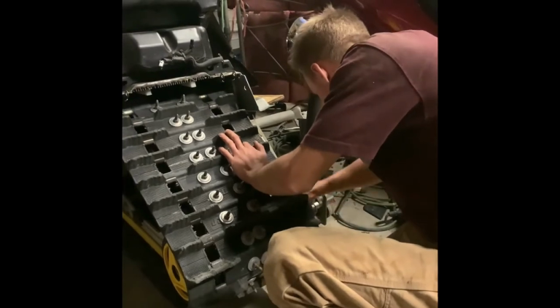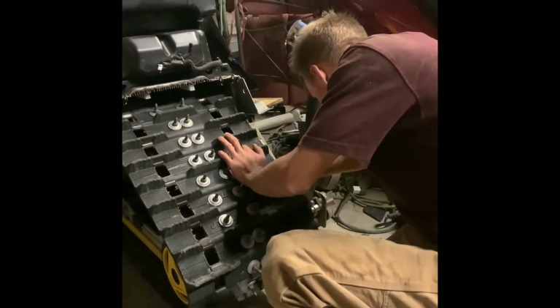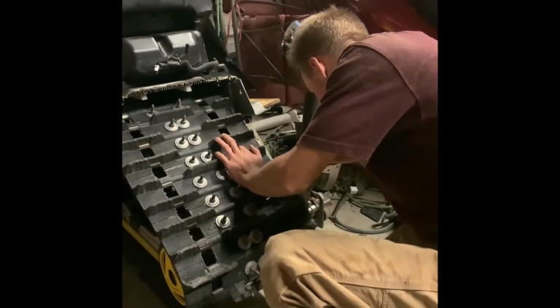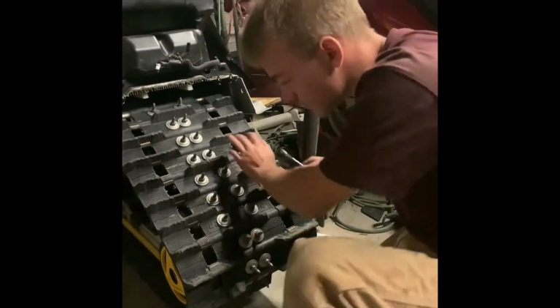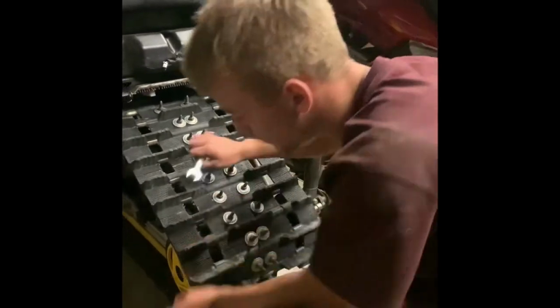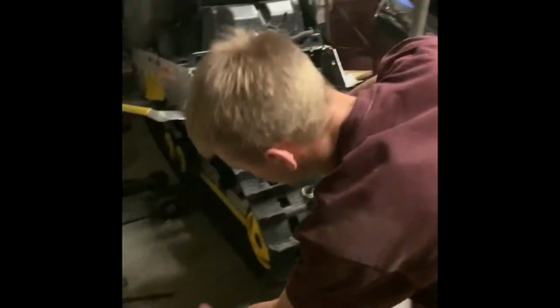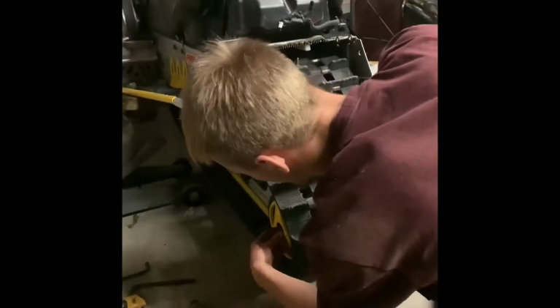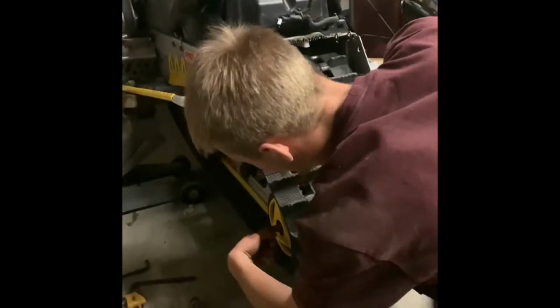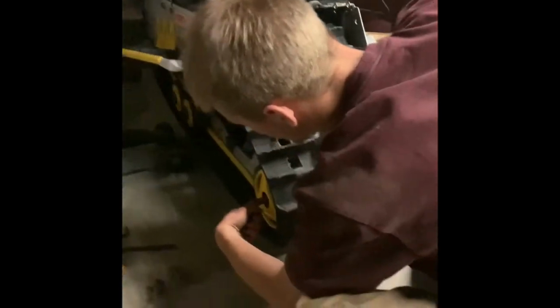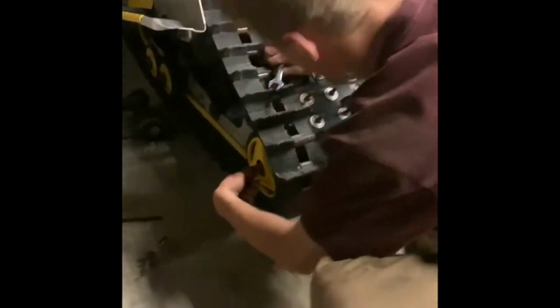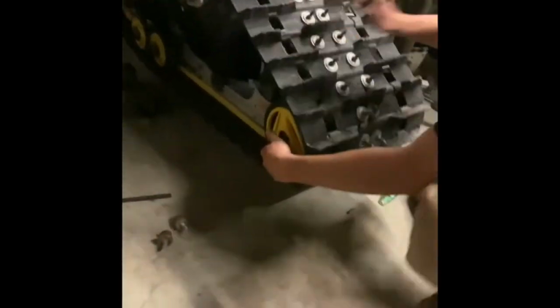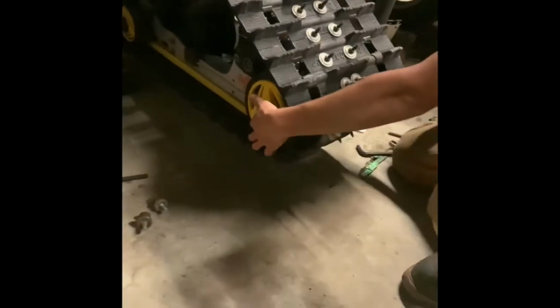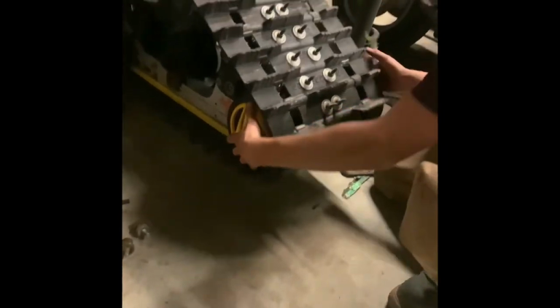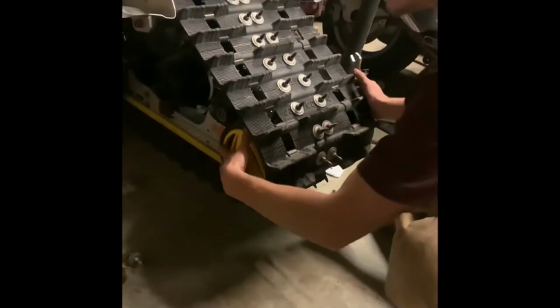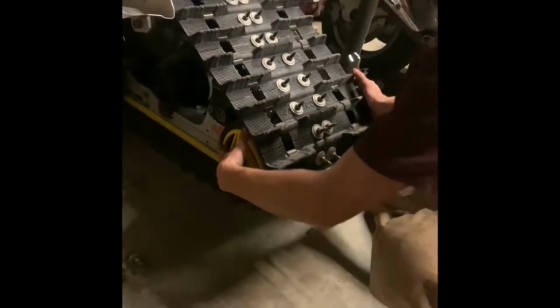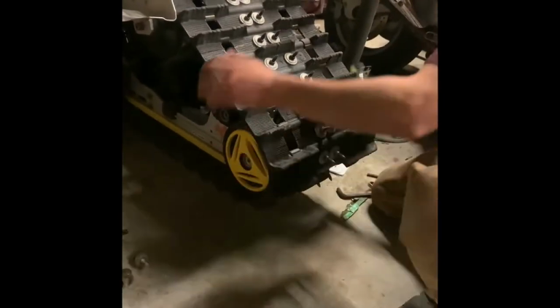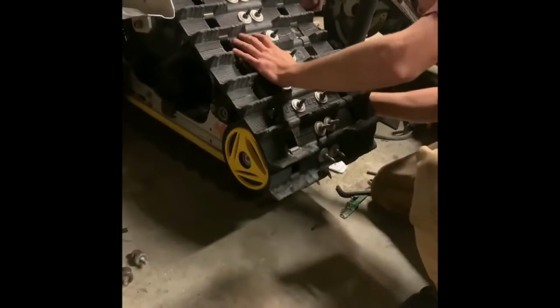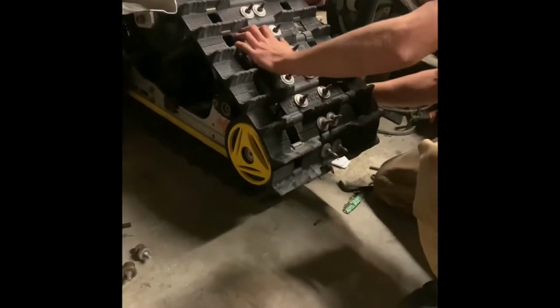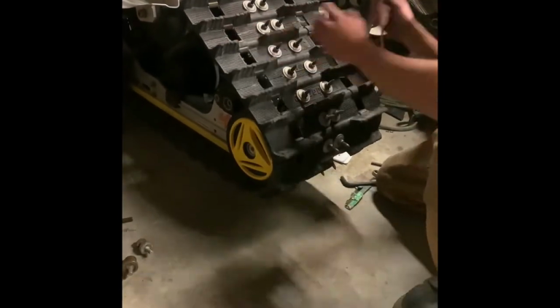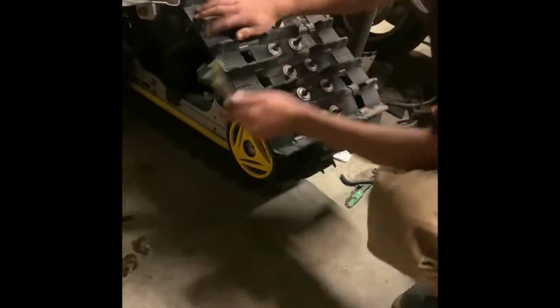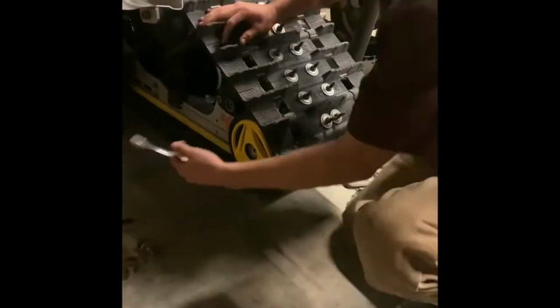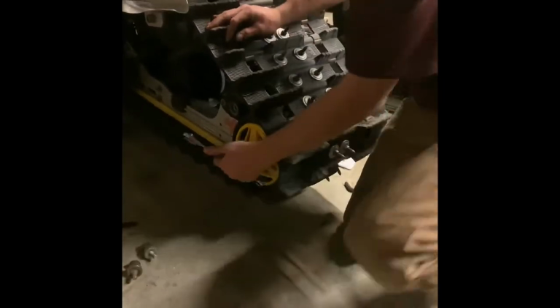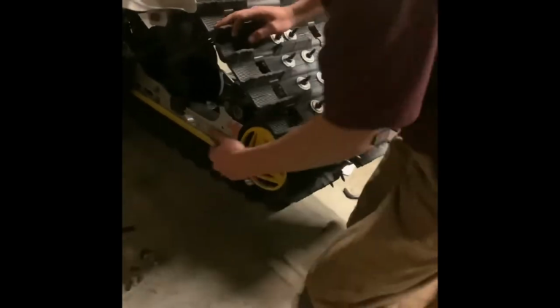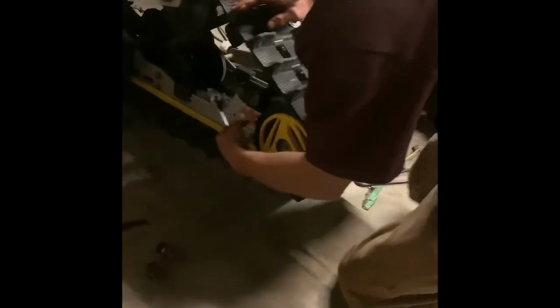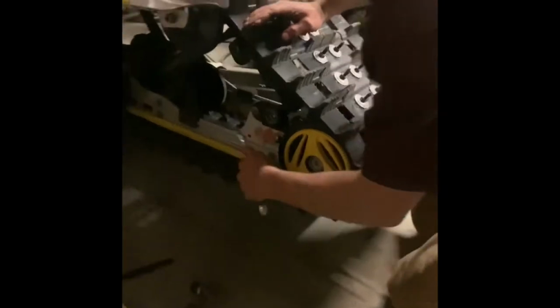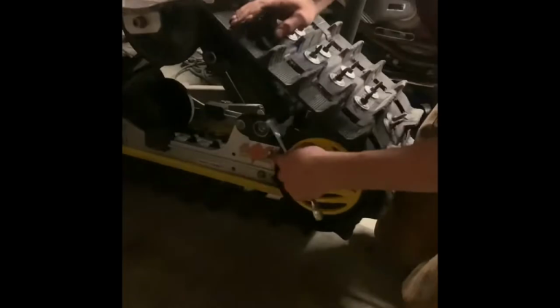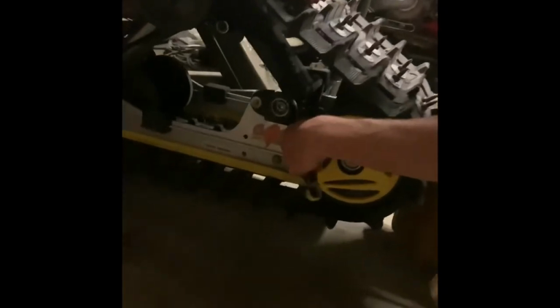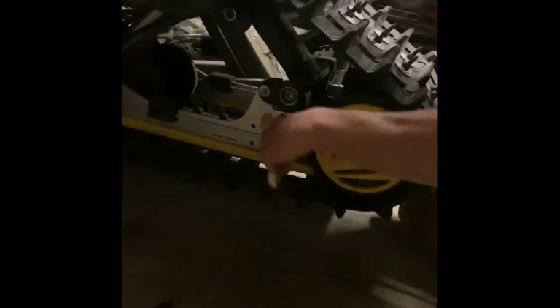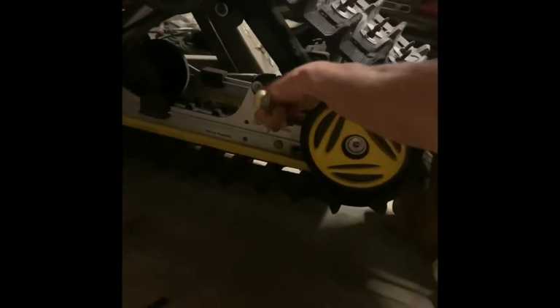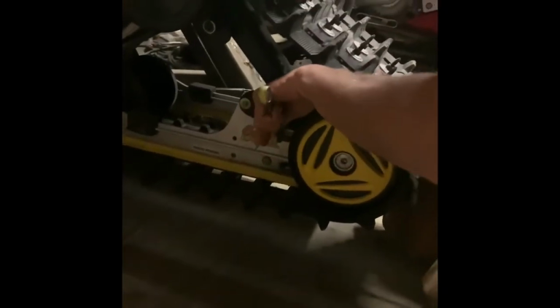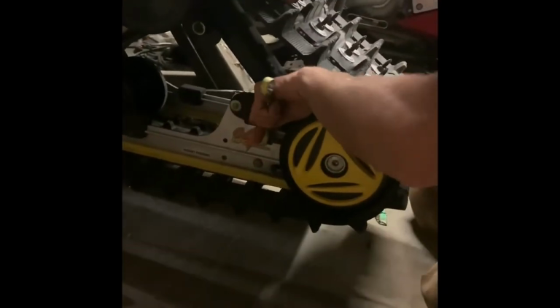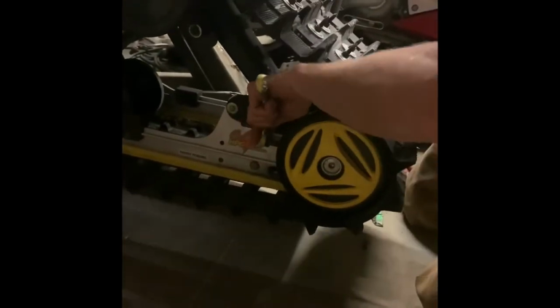First of all, you have a bolt here and a bolt here on these two wheels. You want to get — come in real quick — this bolt and completely take it off.